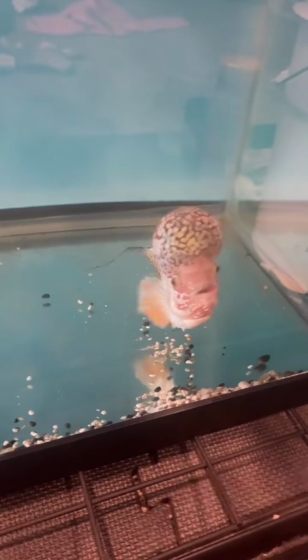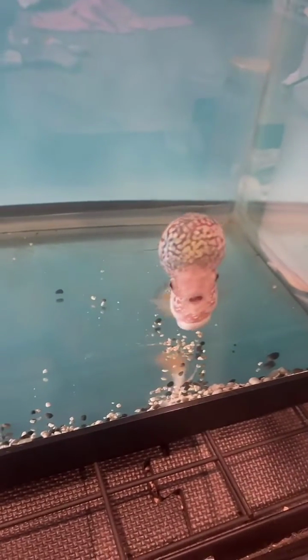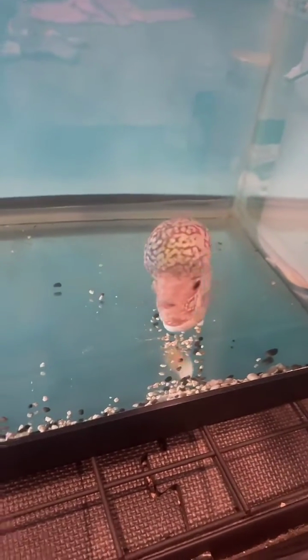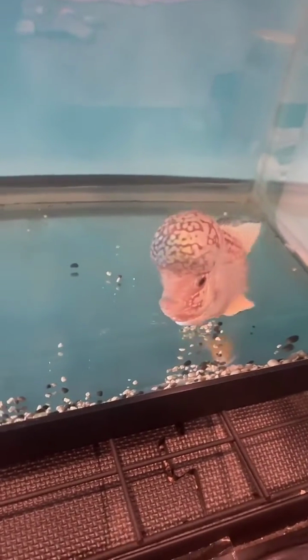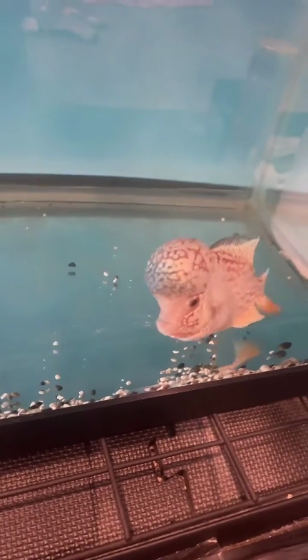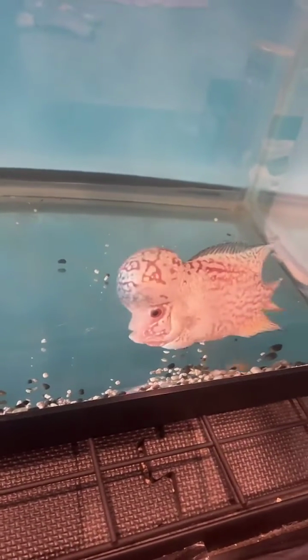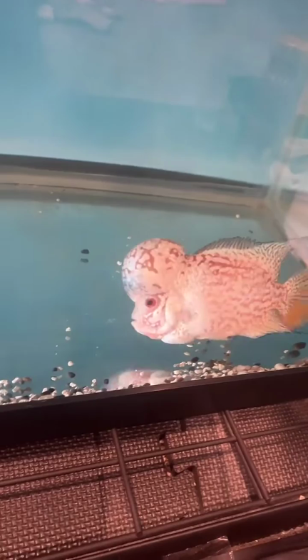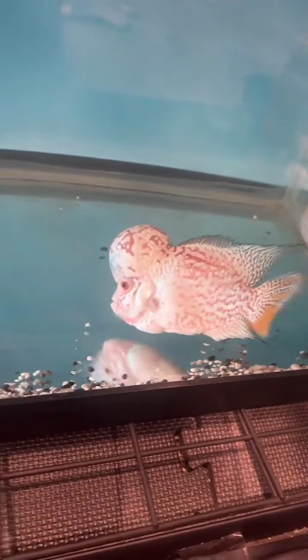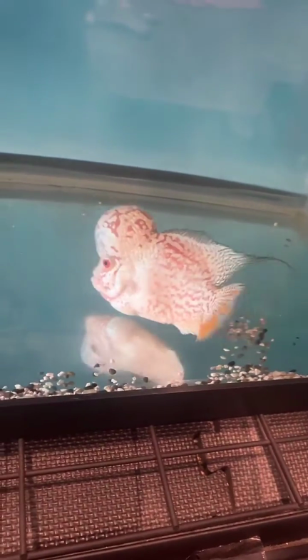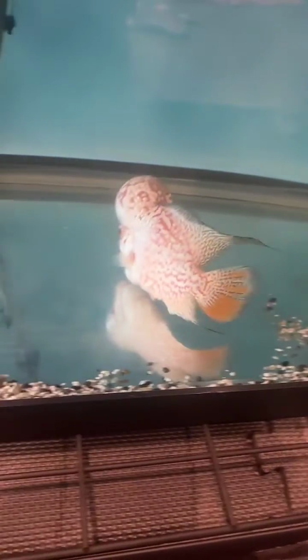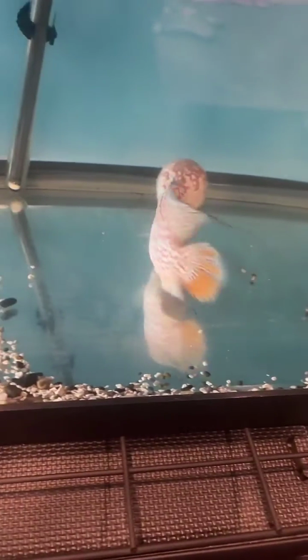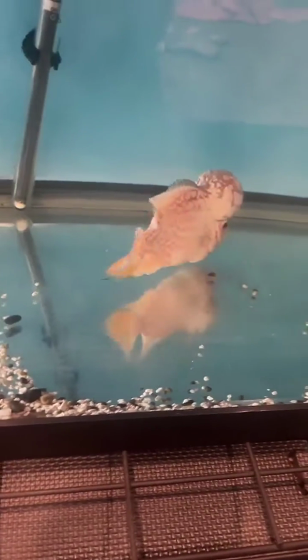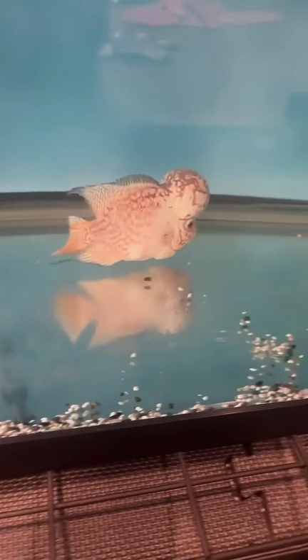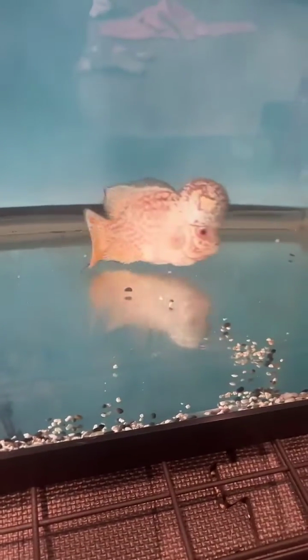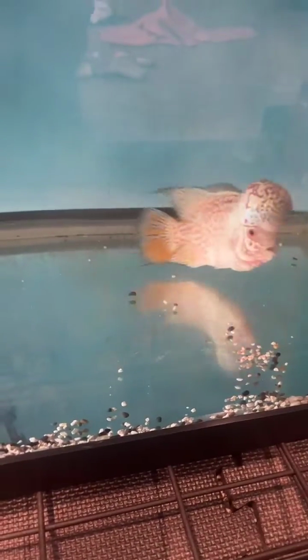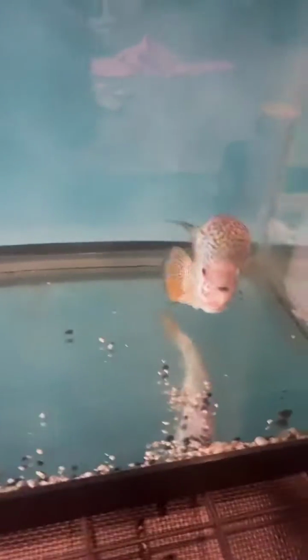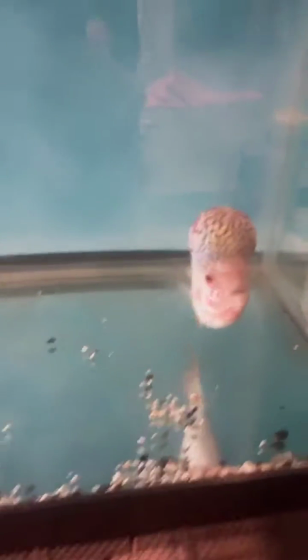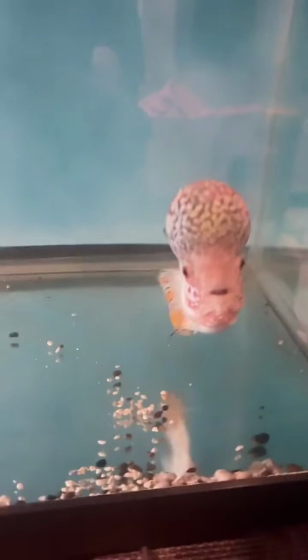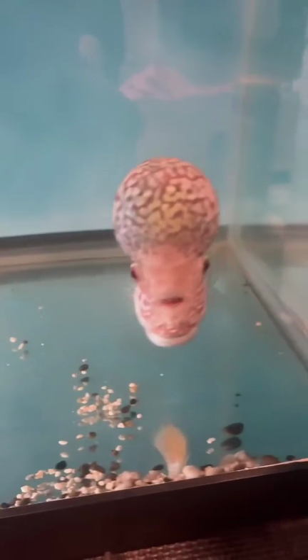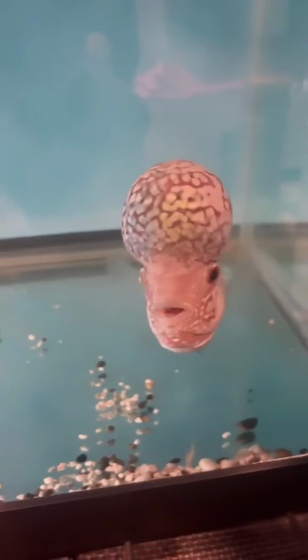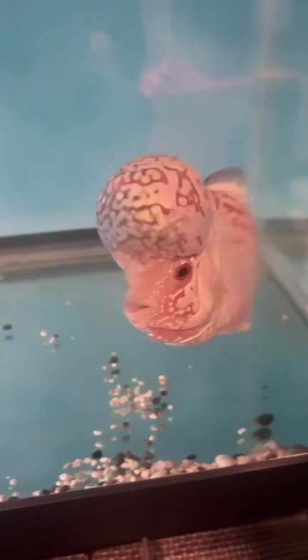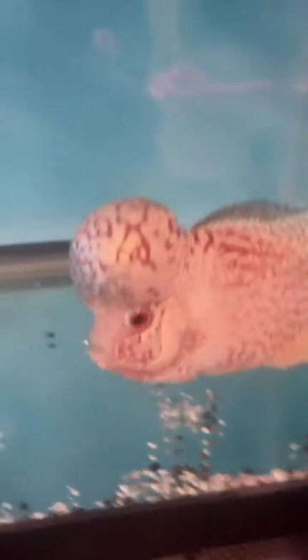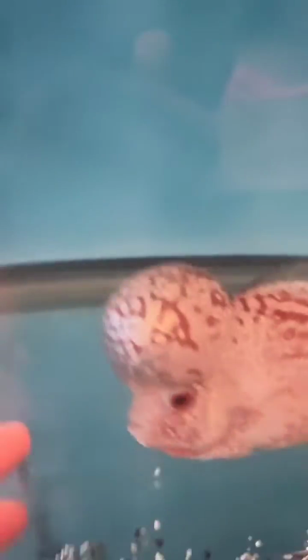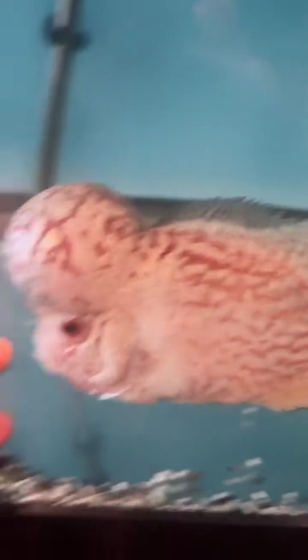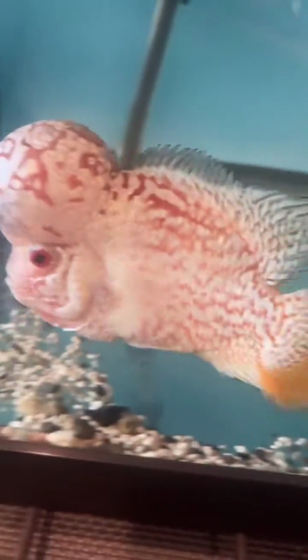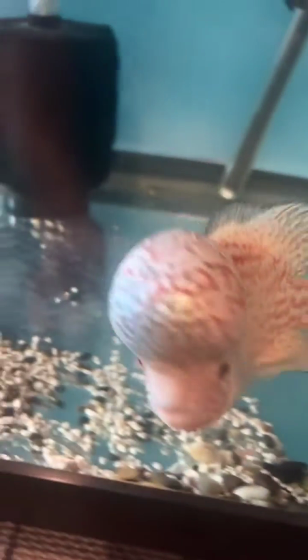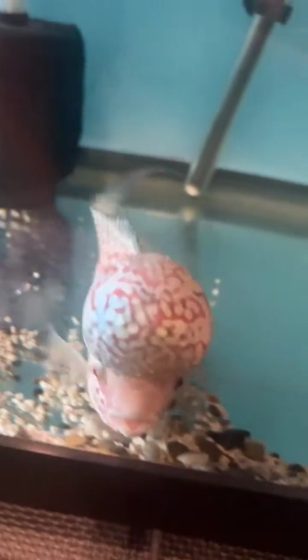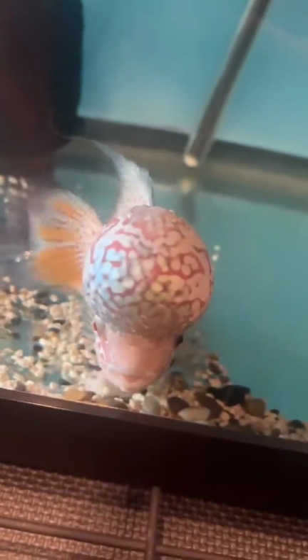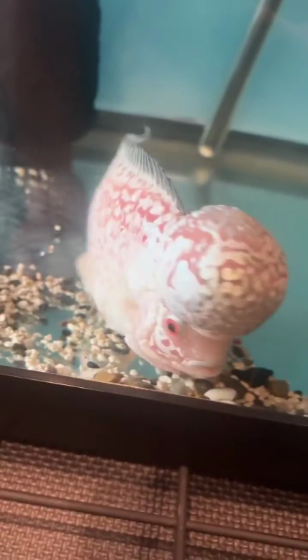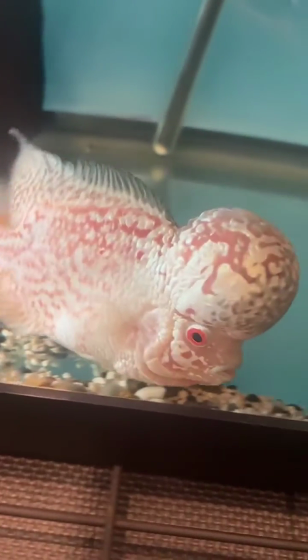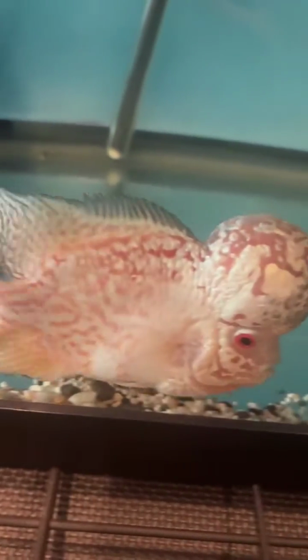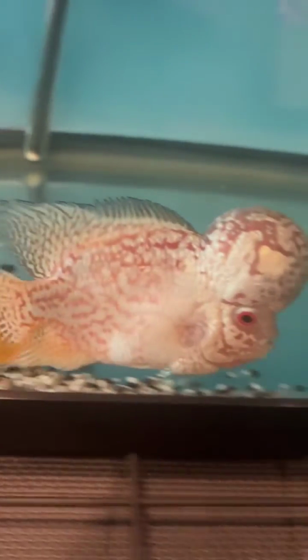This makes a very unique variety of flowerhorn. Some people prefer small dotted pearls, some like merged pearls. The interesting thing about merged pearl fish is they have that unique look, and the white pearling itself has more of a shiny luster to them.